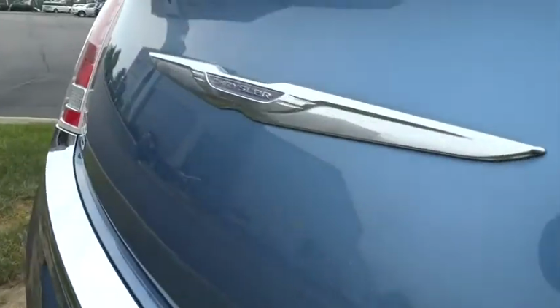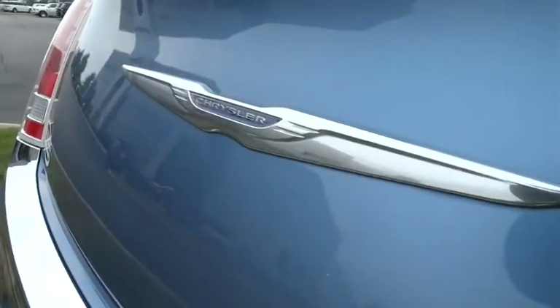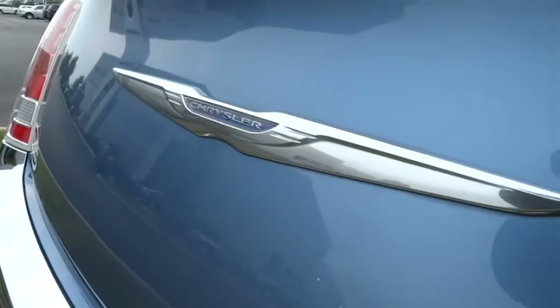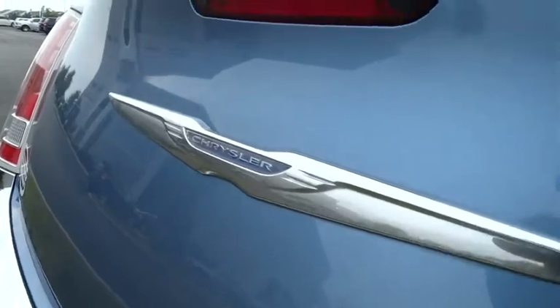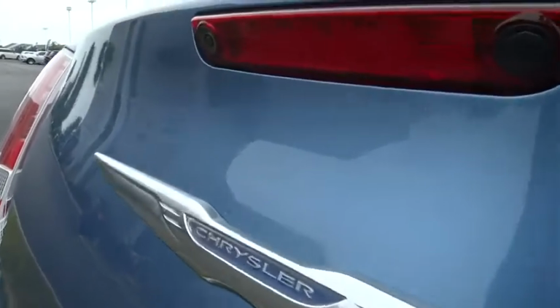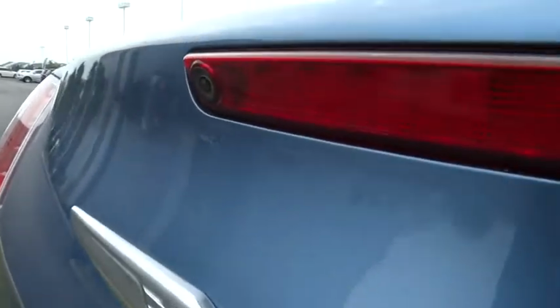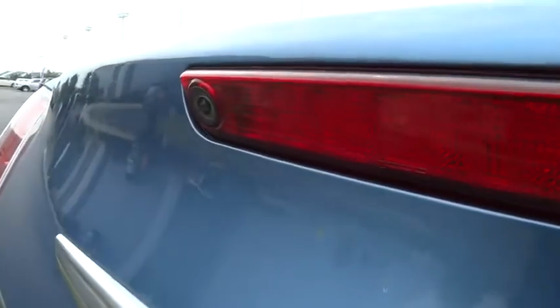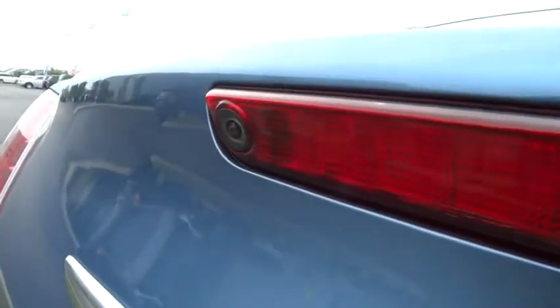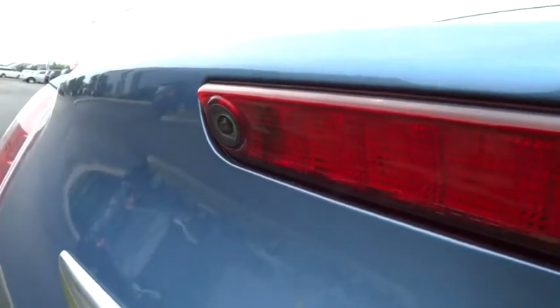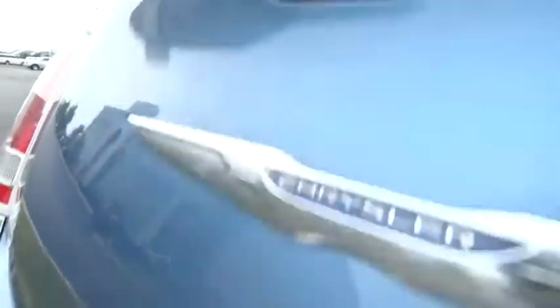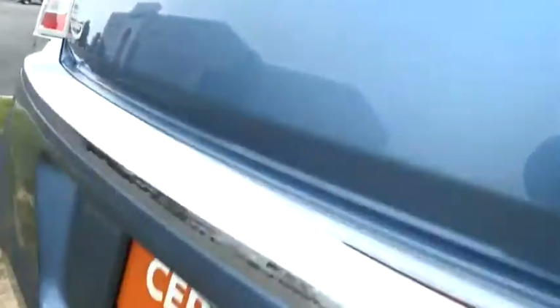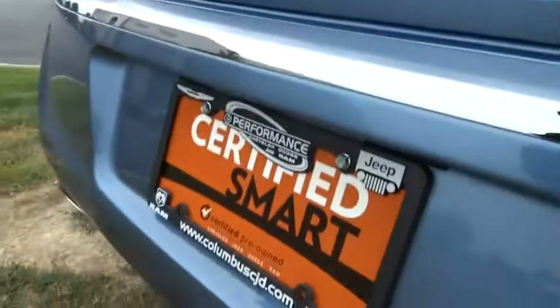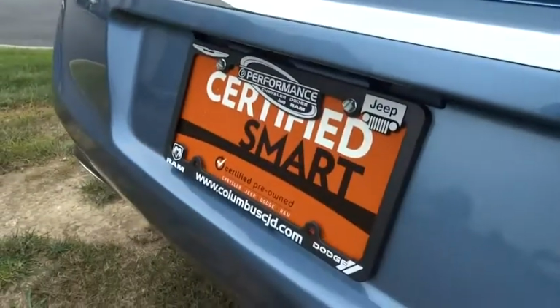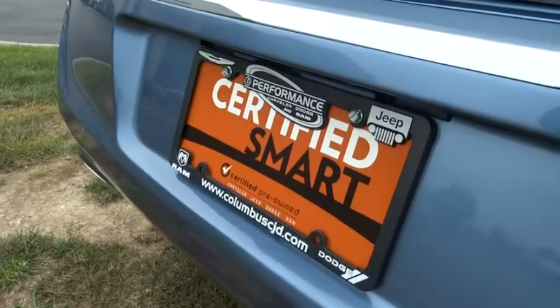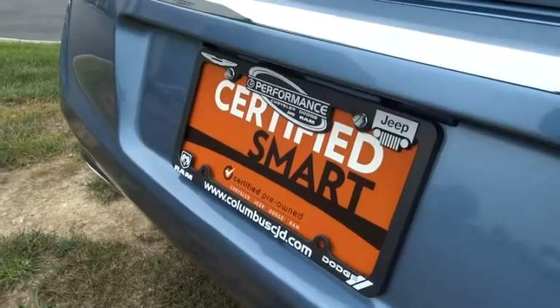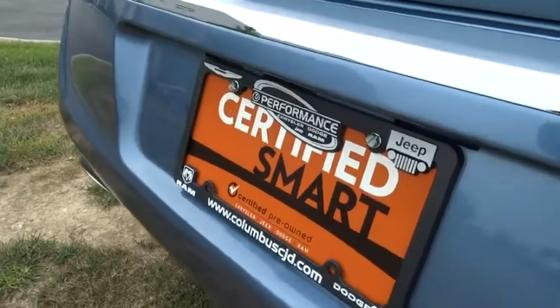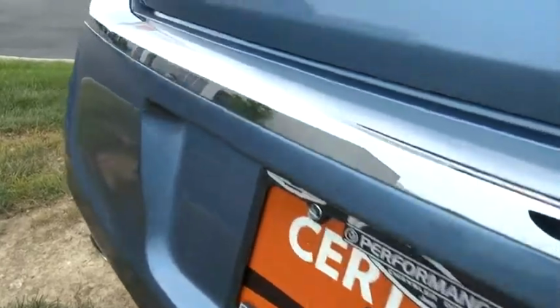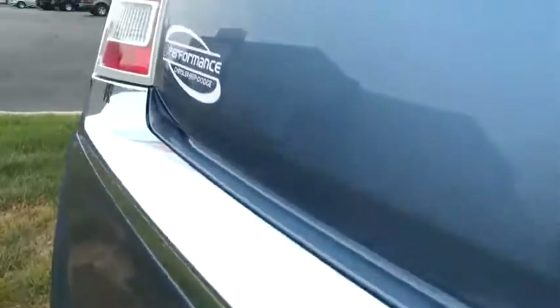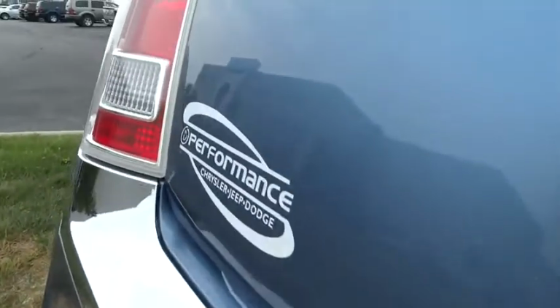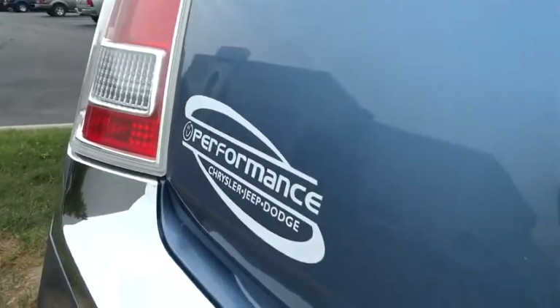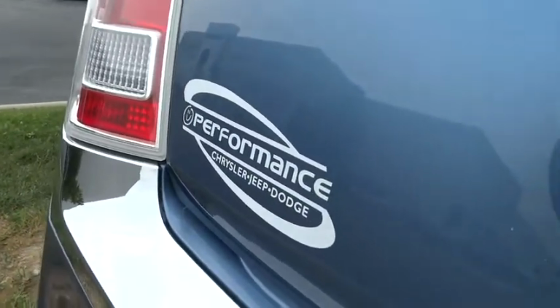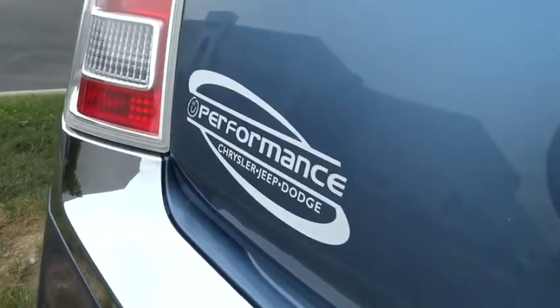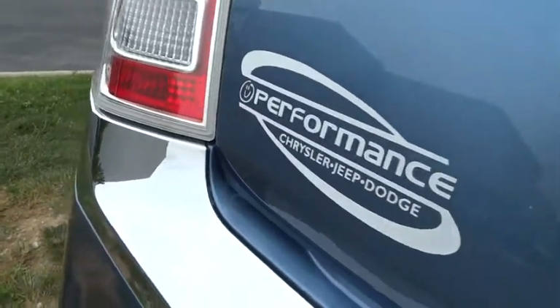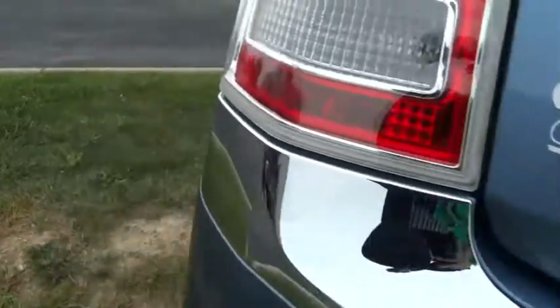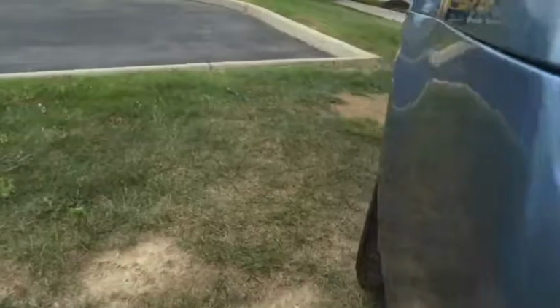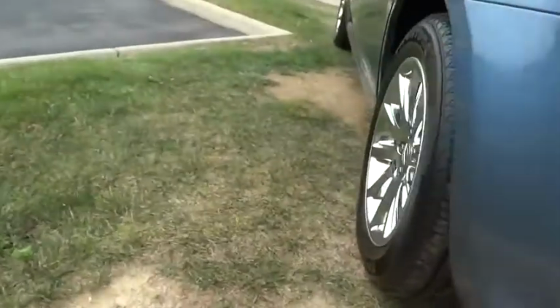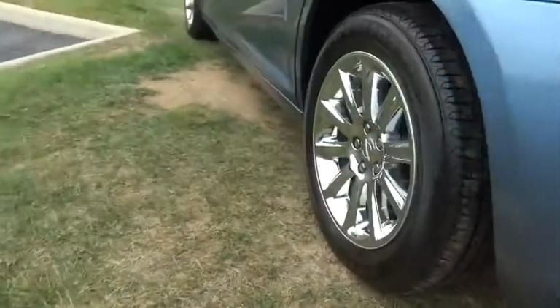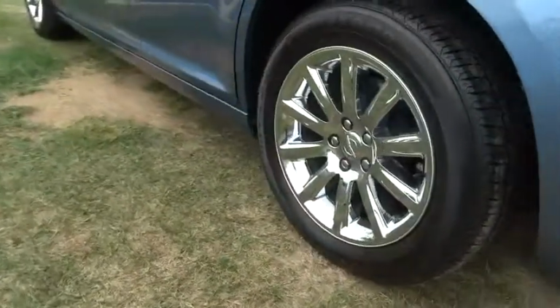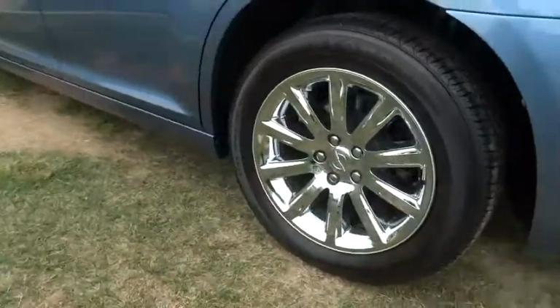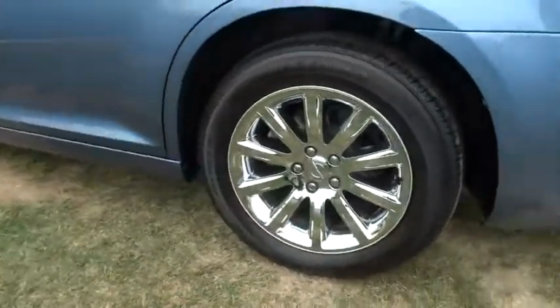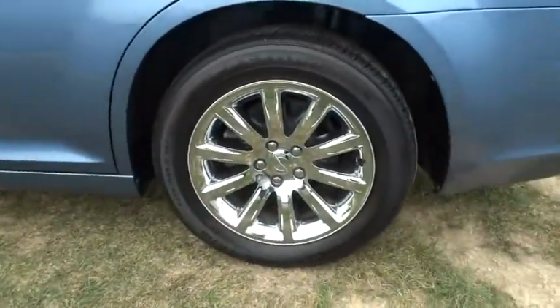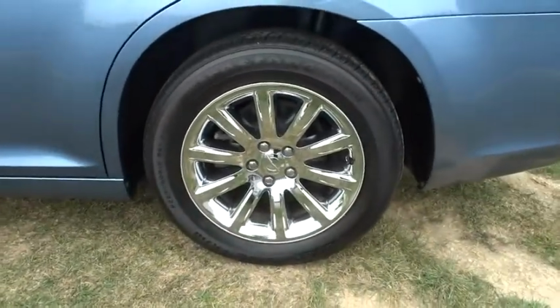Power passenger seat, traction control, DVD system, navigation system, dual airbags, alloy wheels, power steering, air conditioning, one owner, four-wheel disc brakes, fog lights.